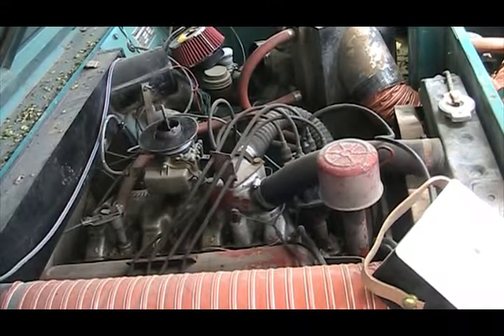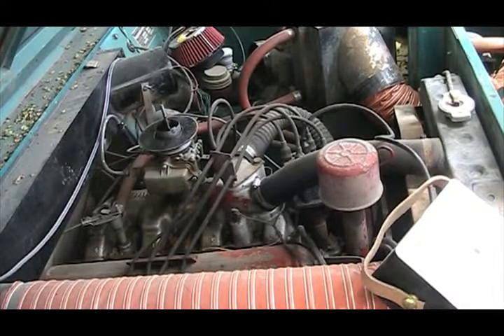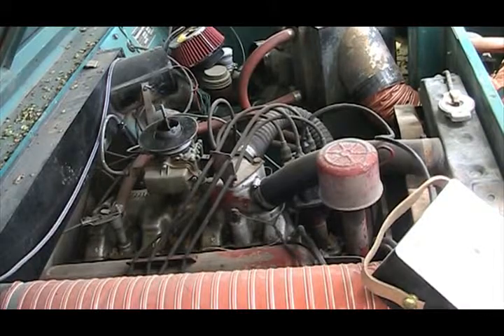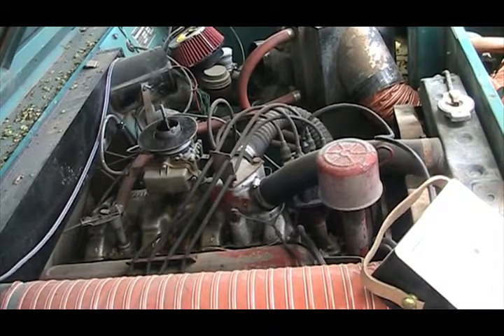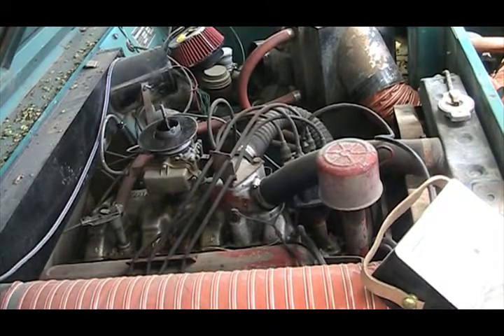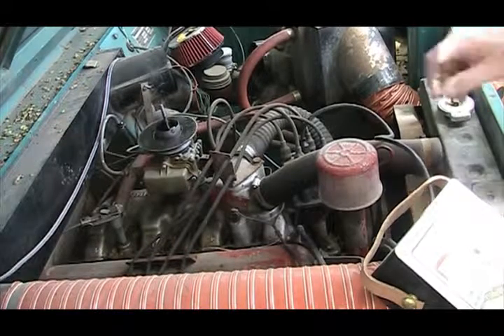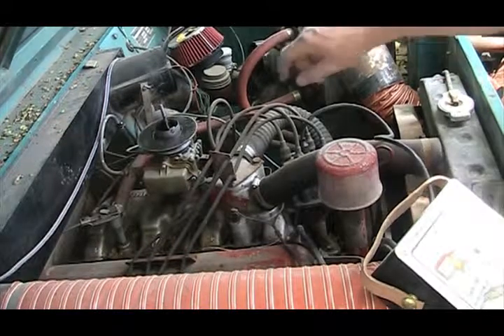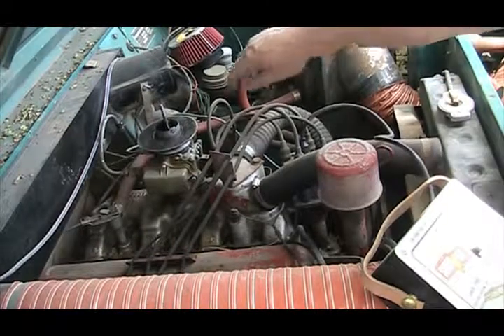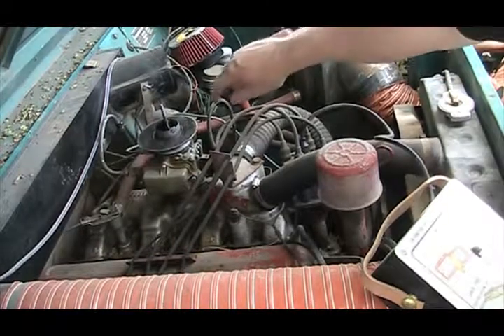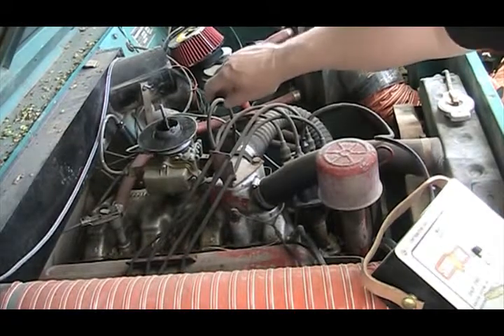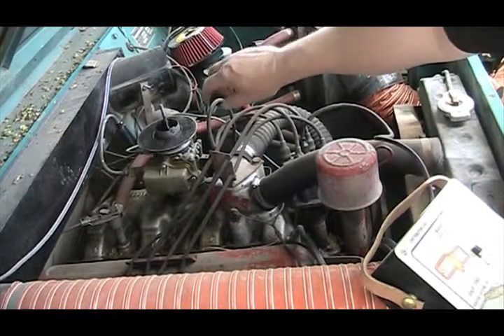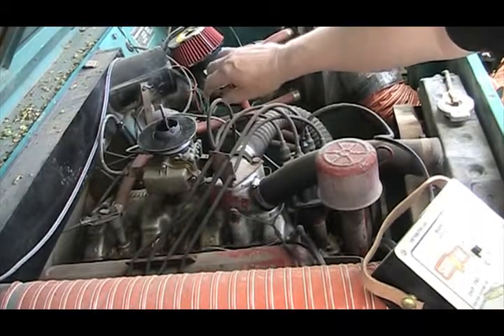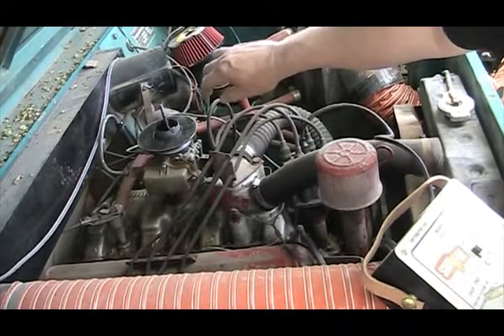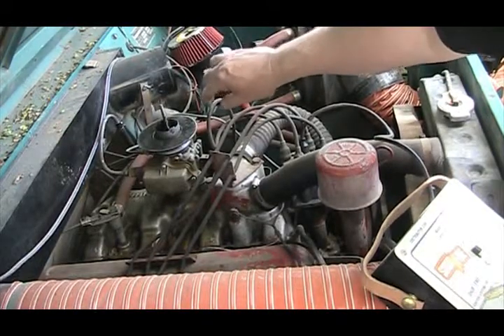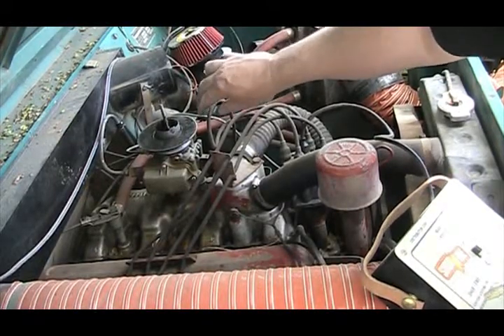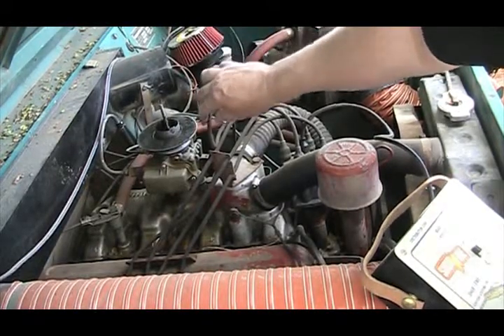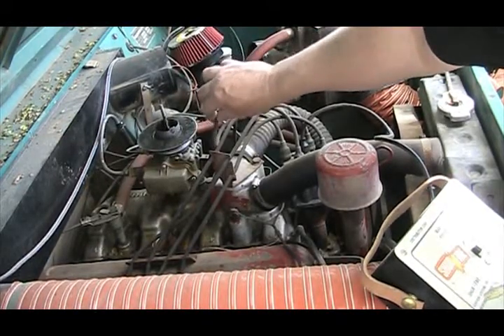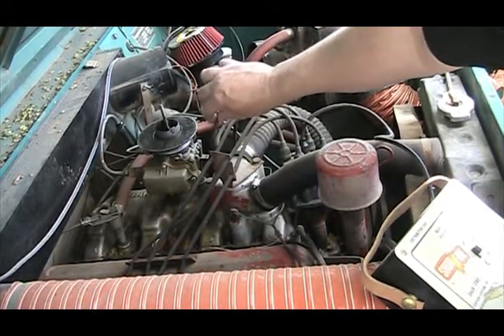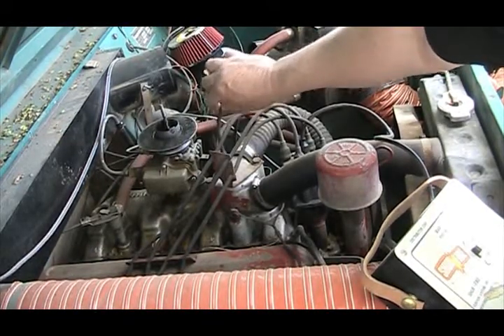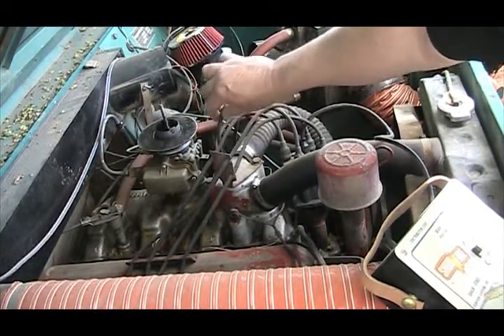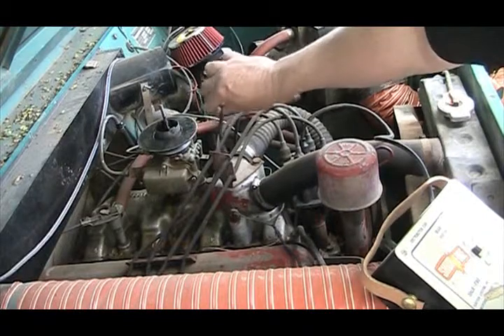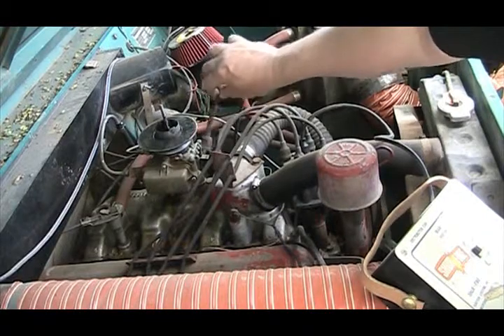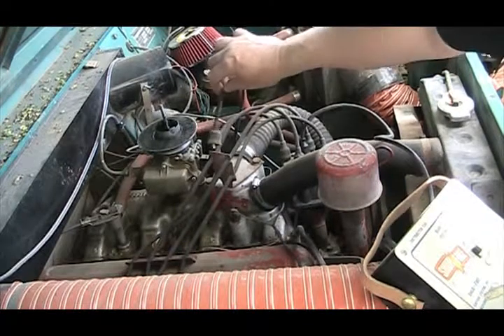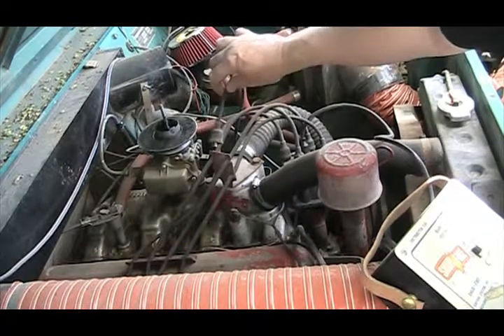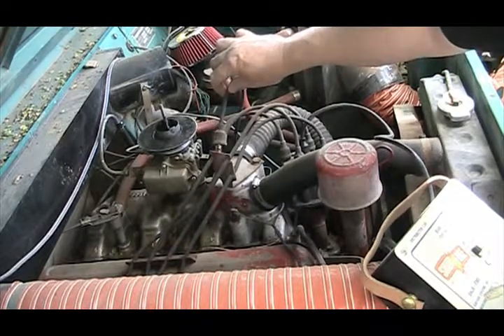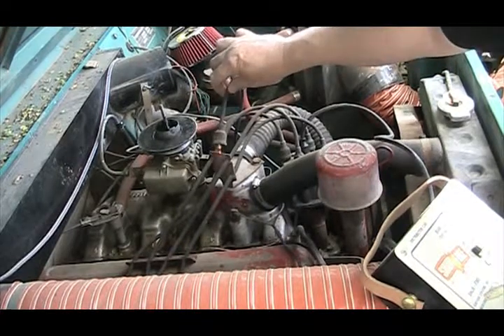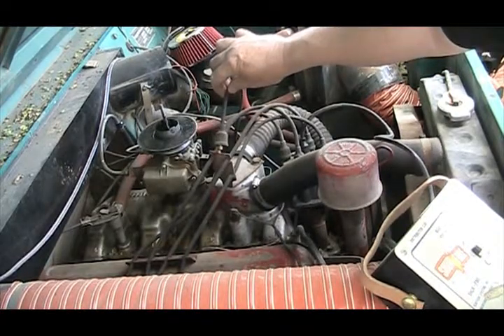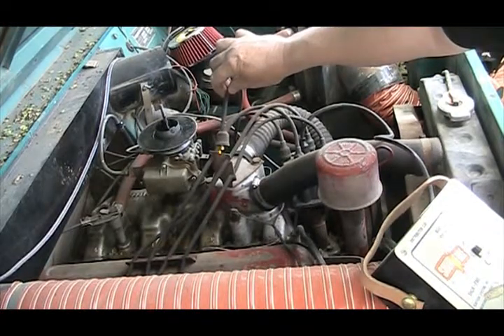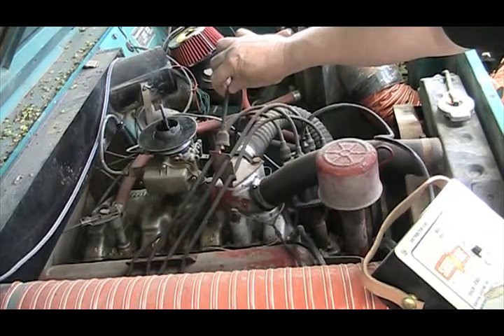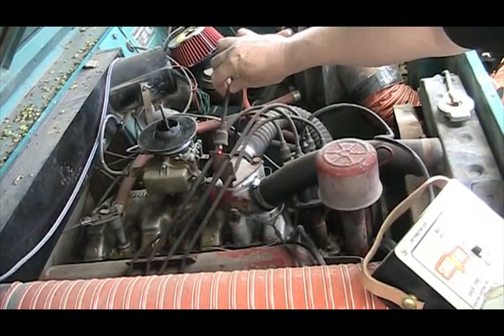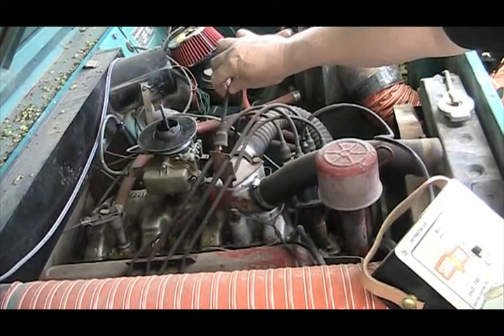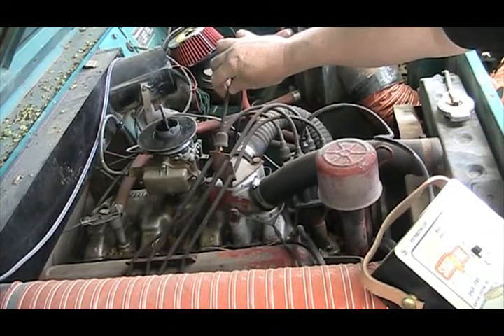Here's our original coil, and it's got good spark.